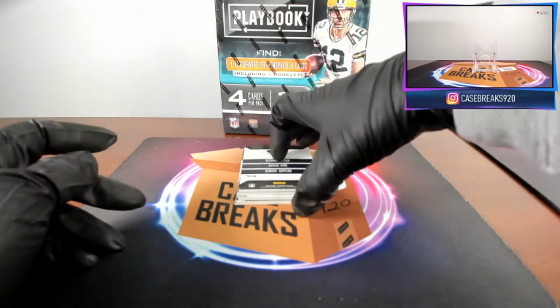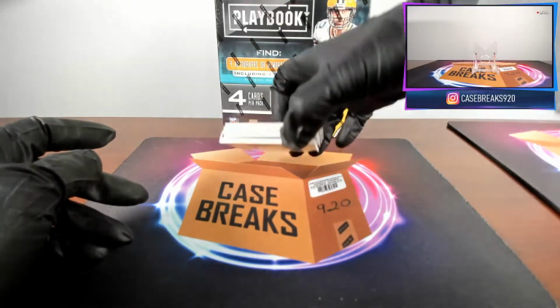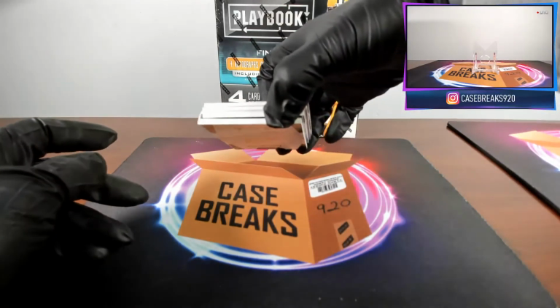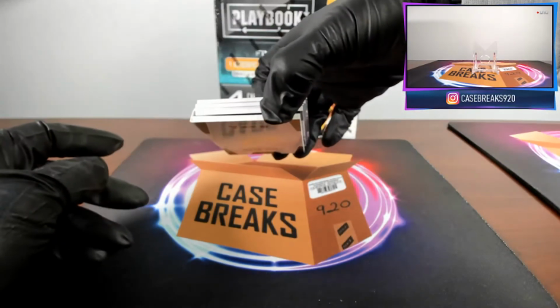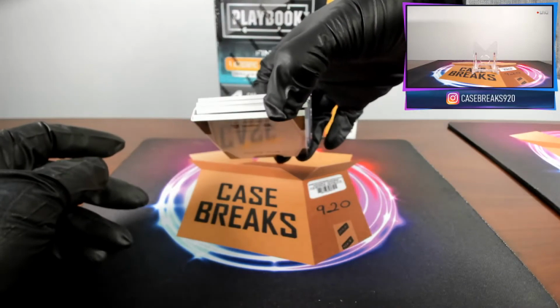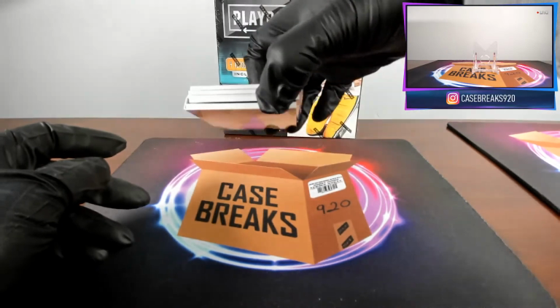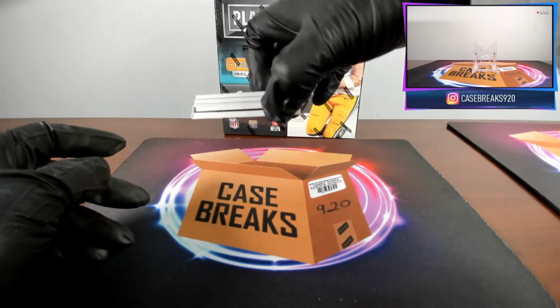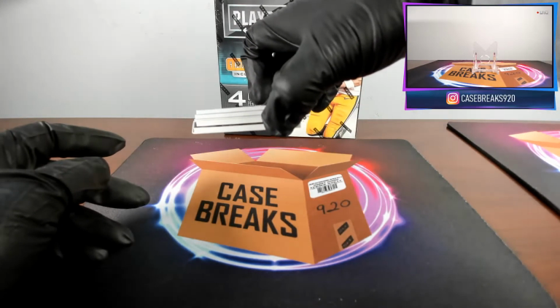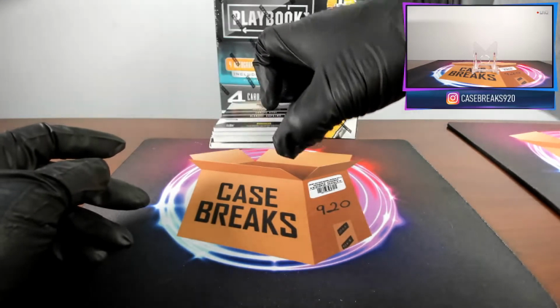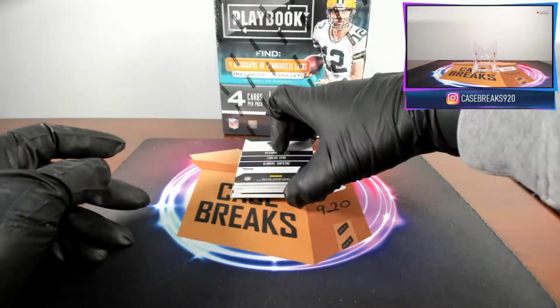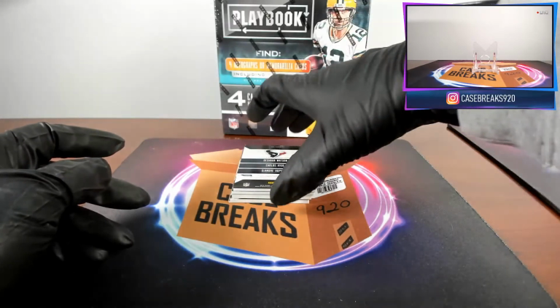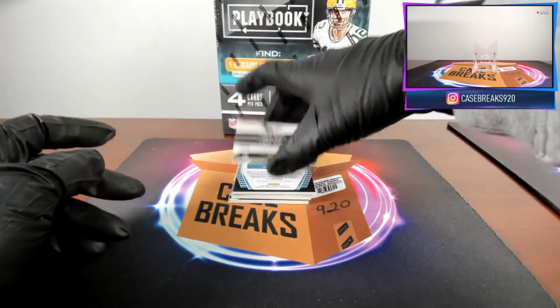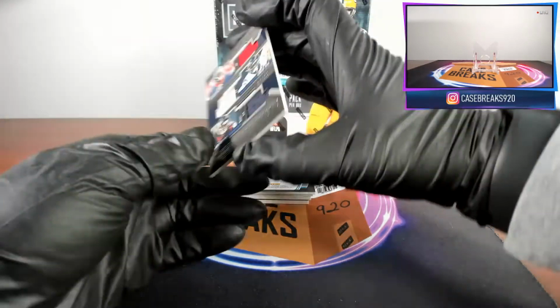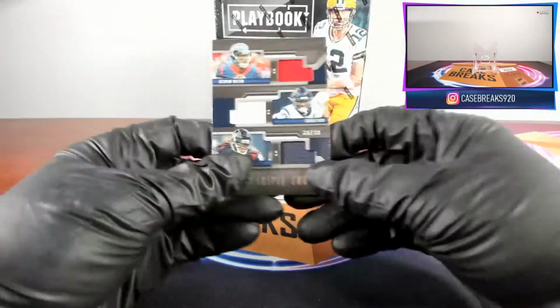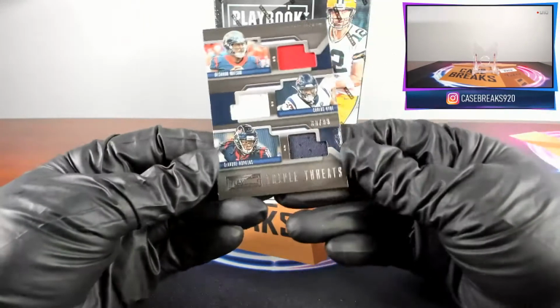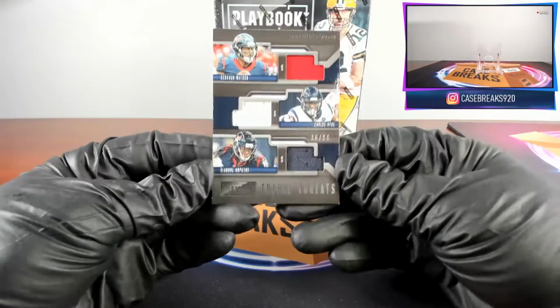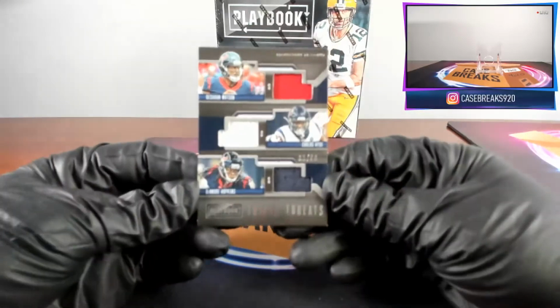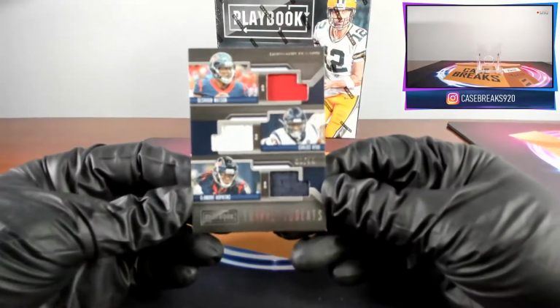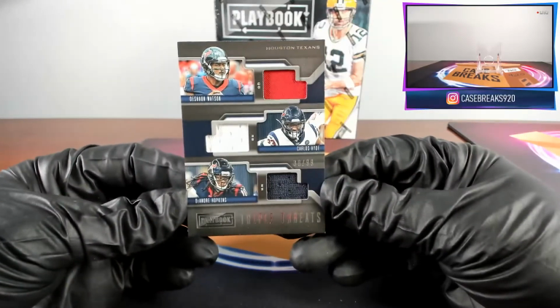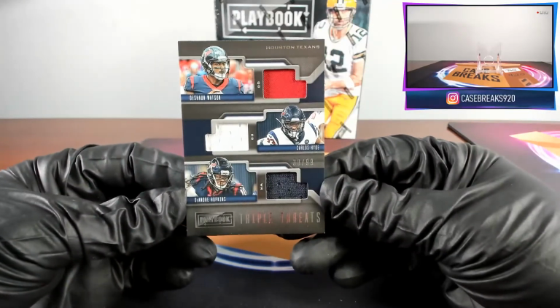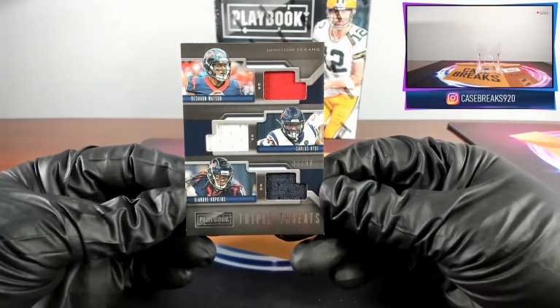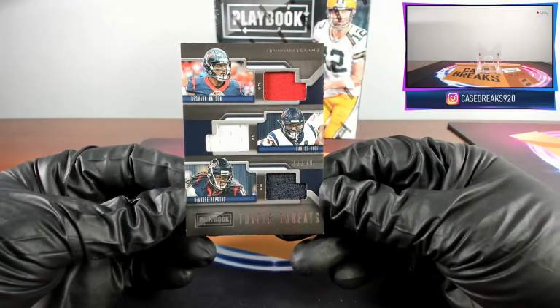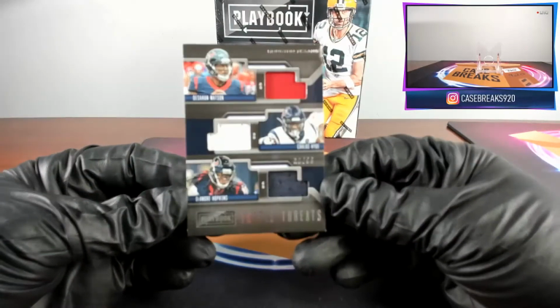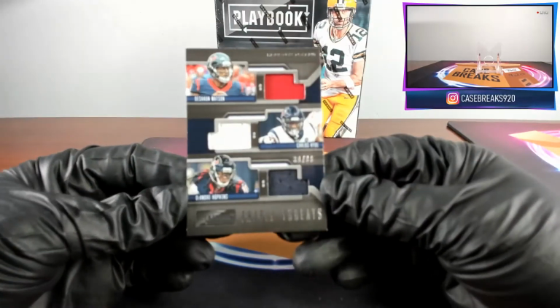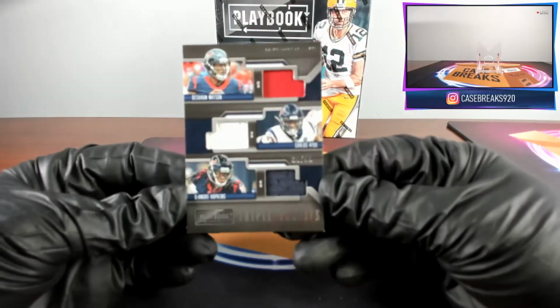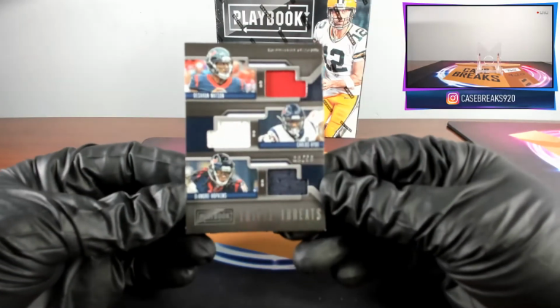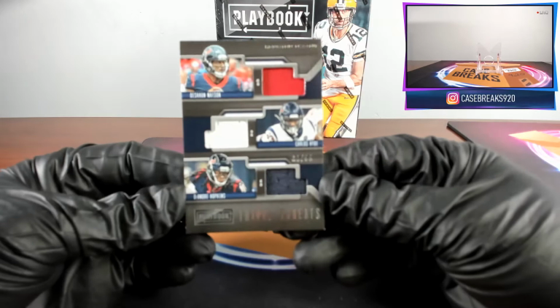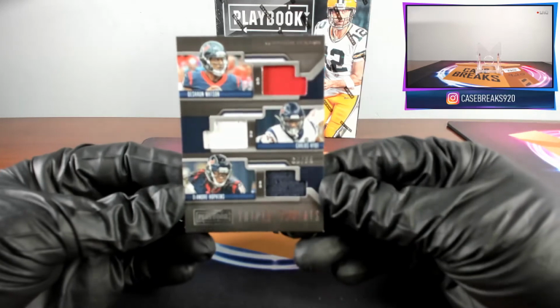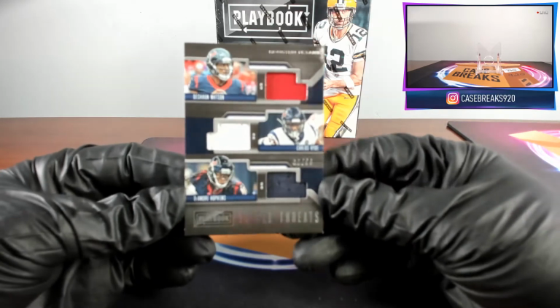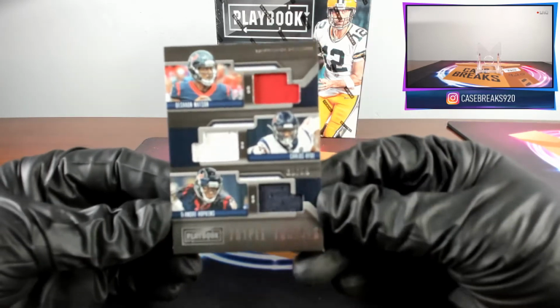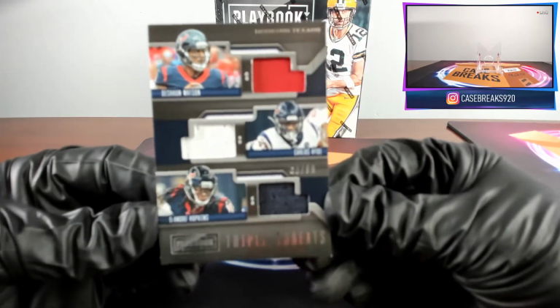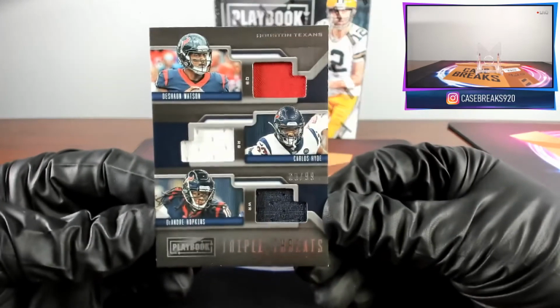You'll see just our two cards, and the other two are actually a booklet. First card, we have a Deshaun Watson, Carlos Hyde, DeAndre Hopkins three-patch card out of 99, number 30.